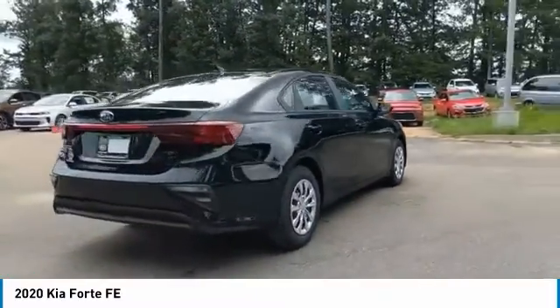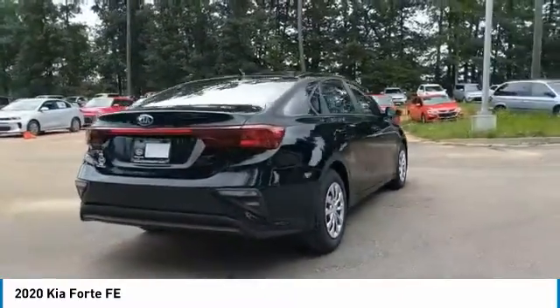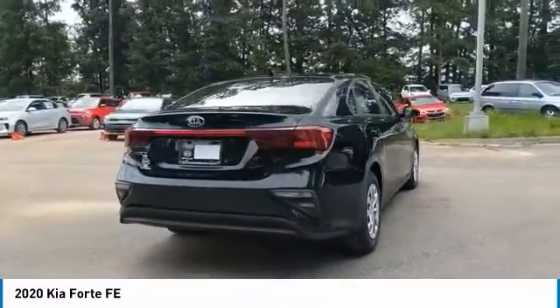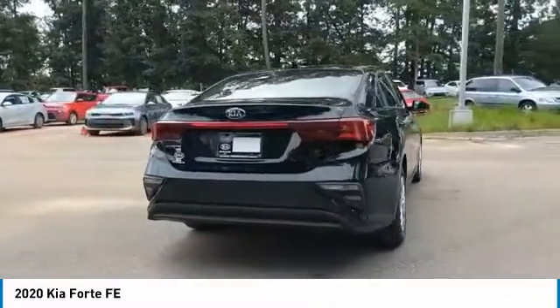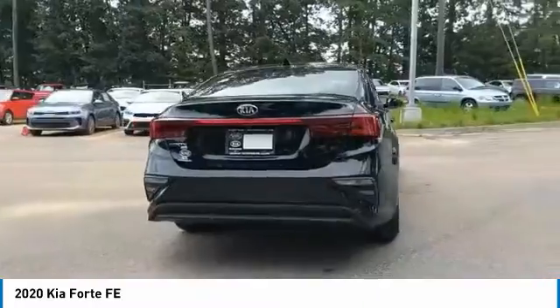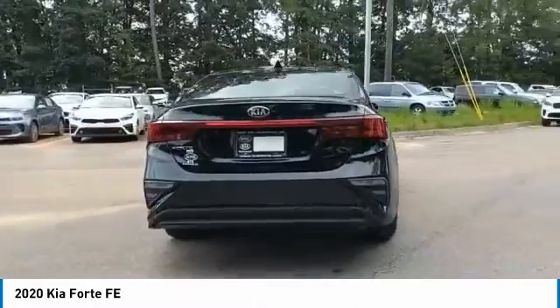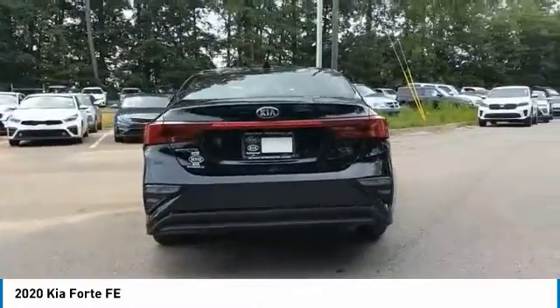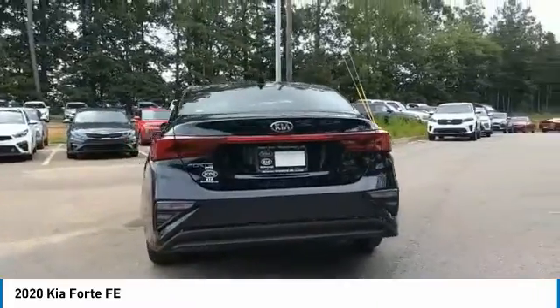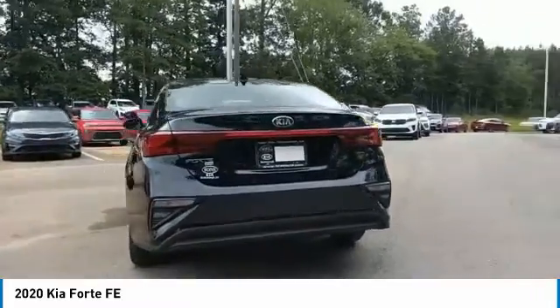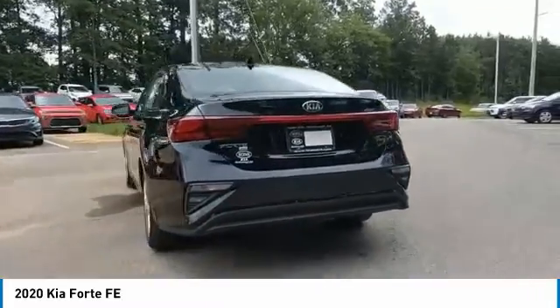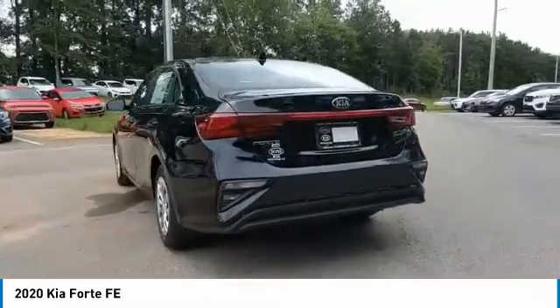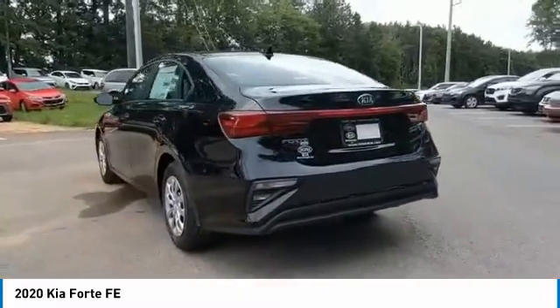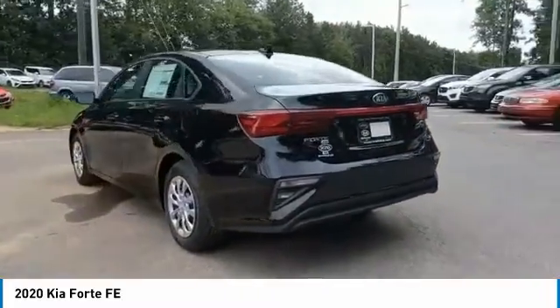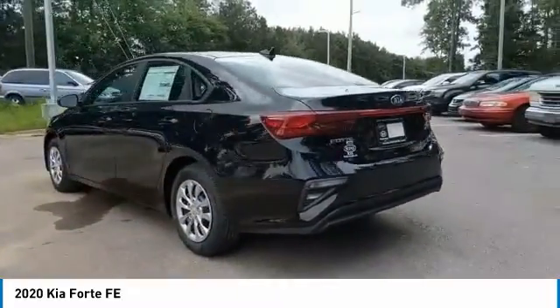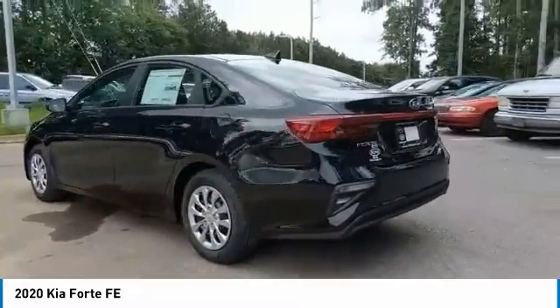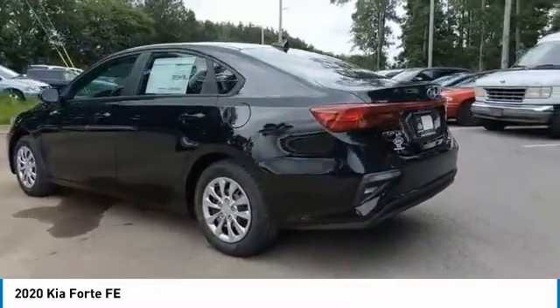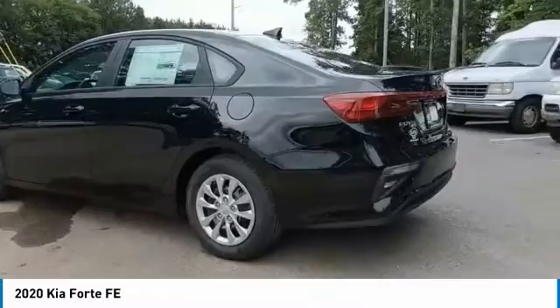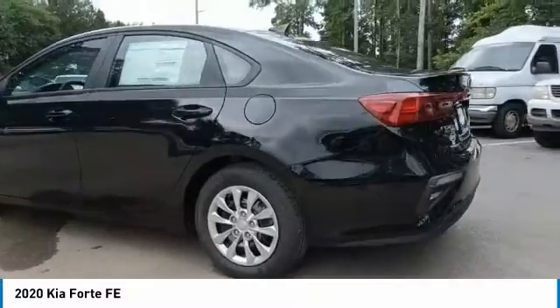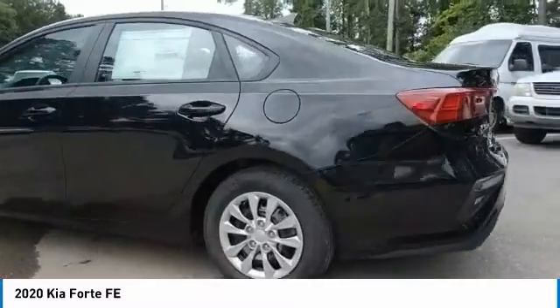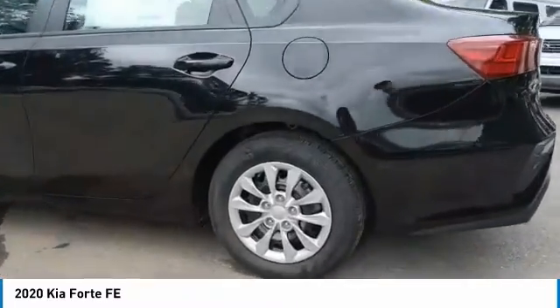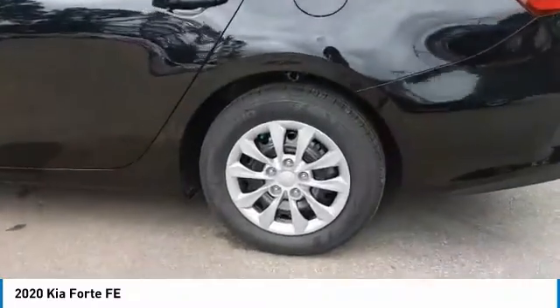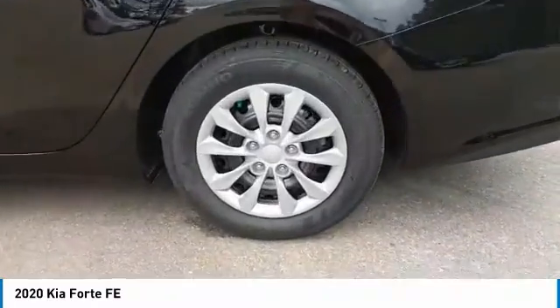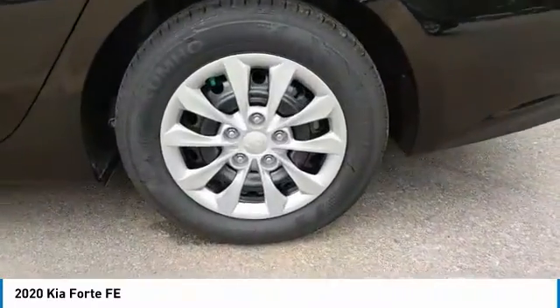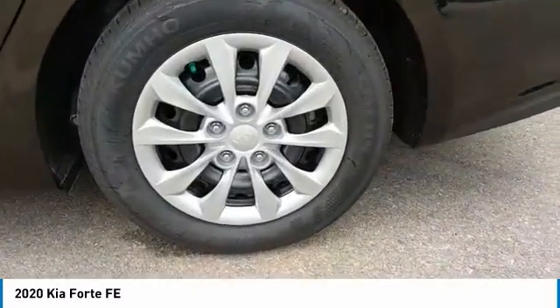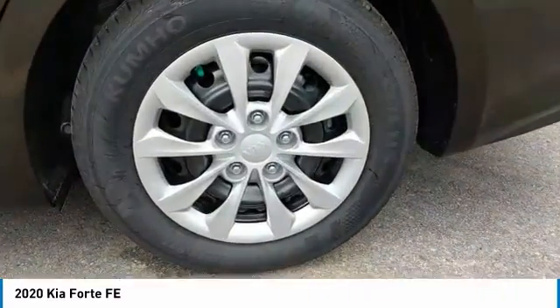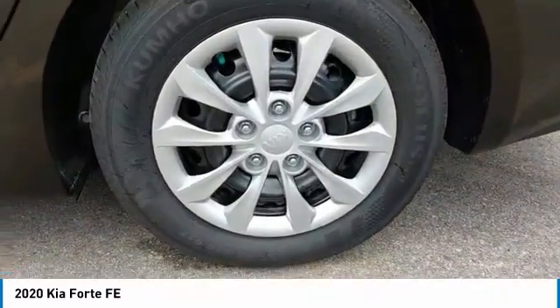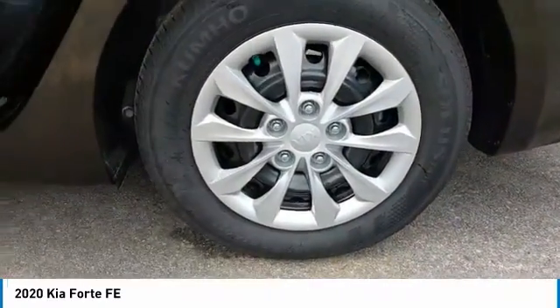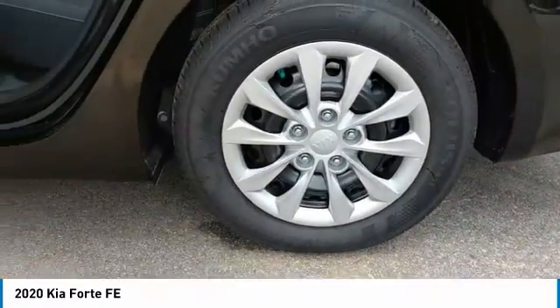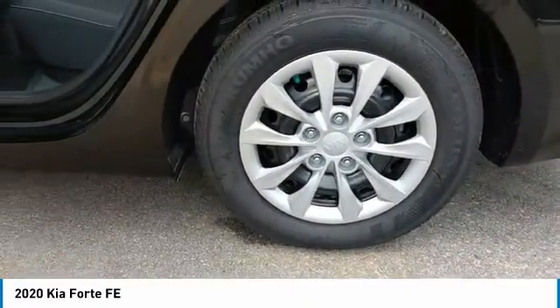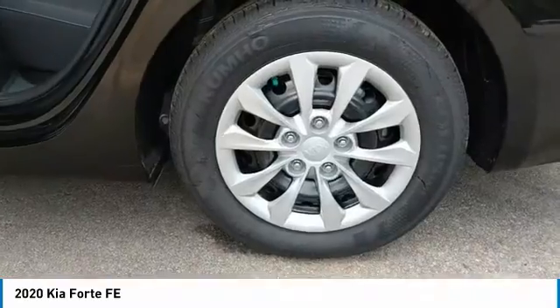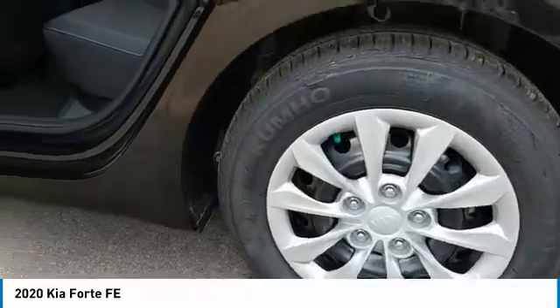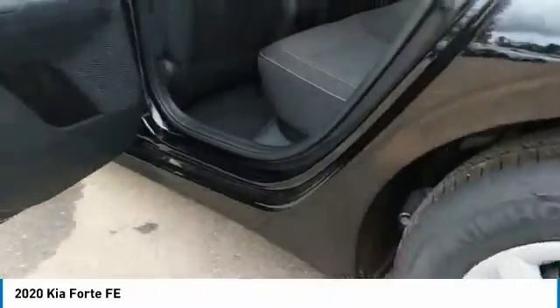Traction control, daytime running lights, remote keyless entry, remote trunk release, steel wheels, FWD, wheel covers, headlights auto-off, mirror memory, security system.